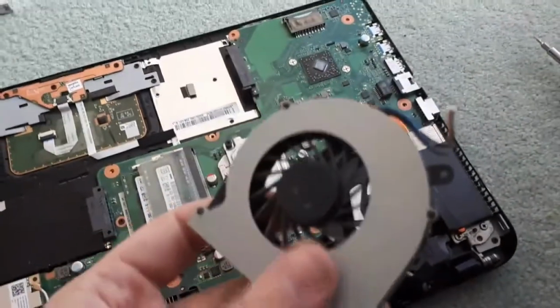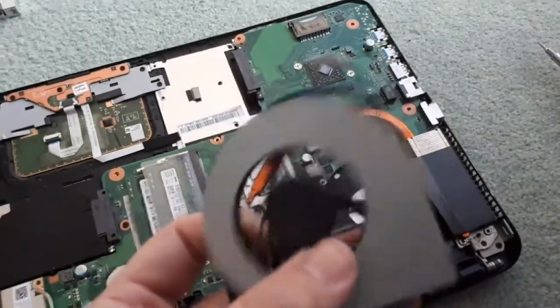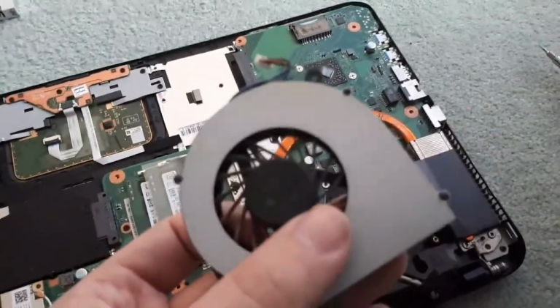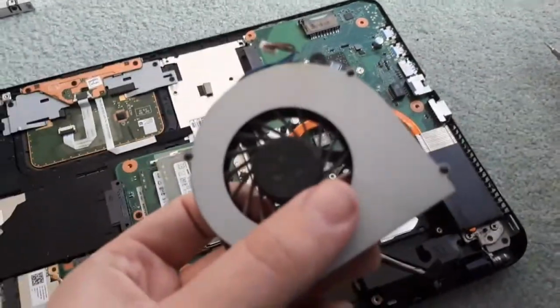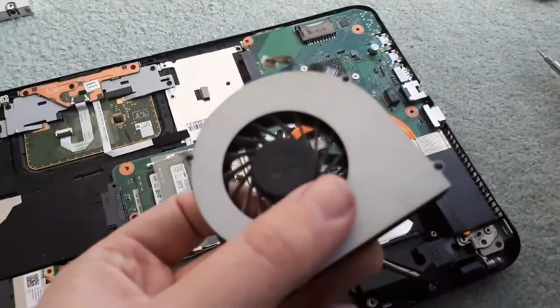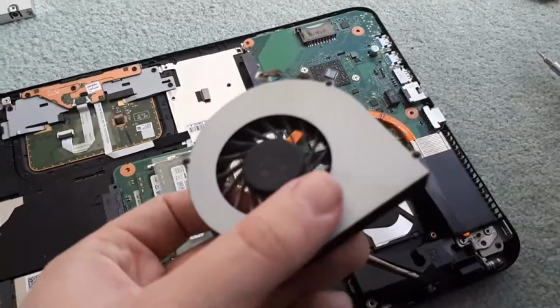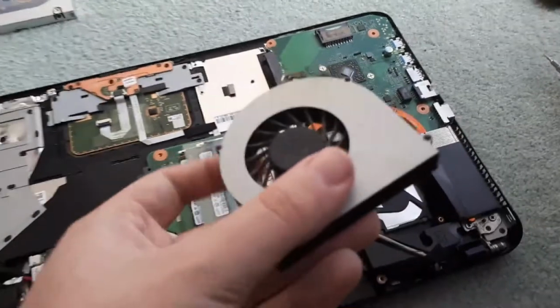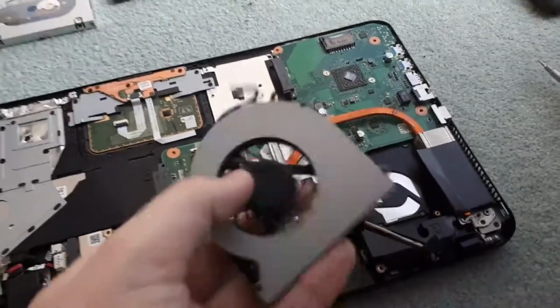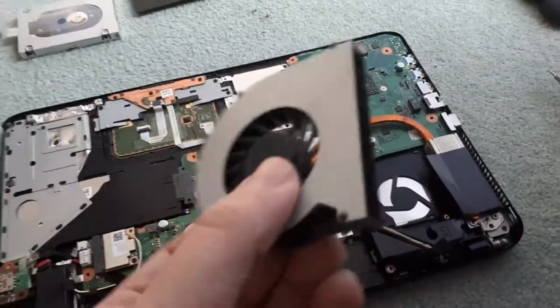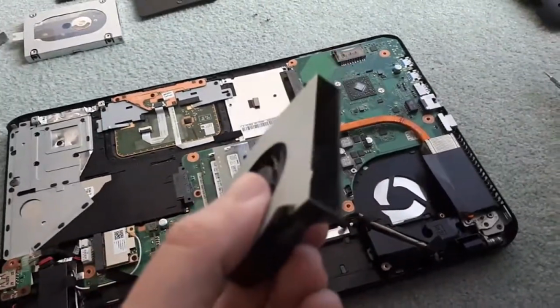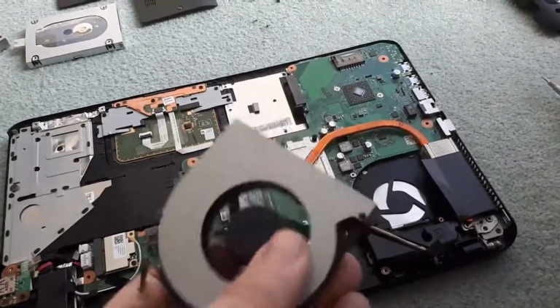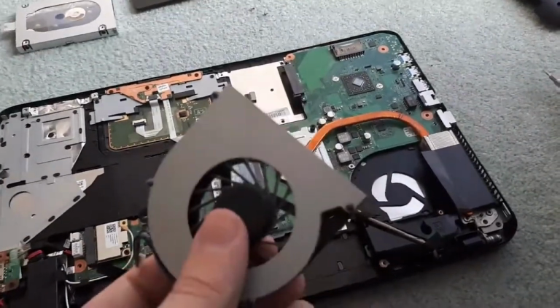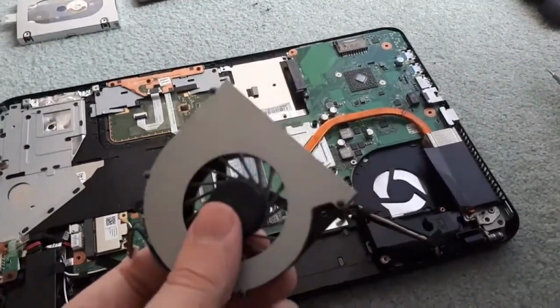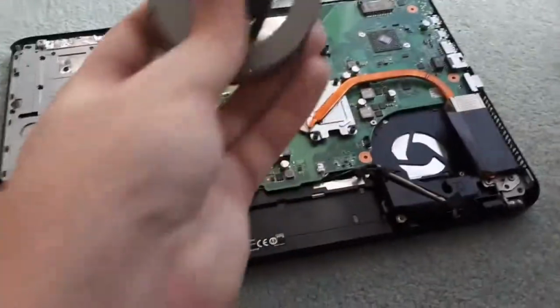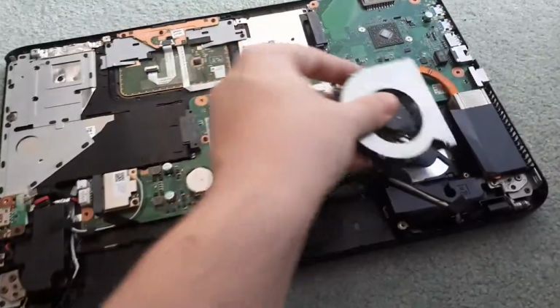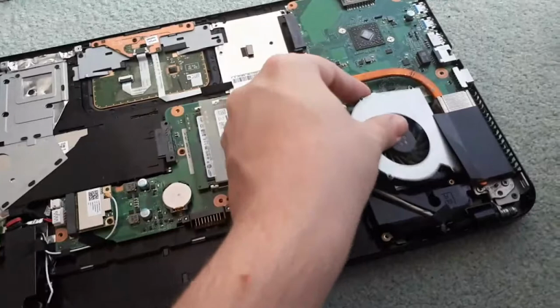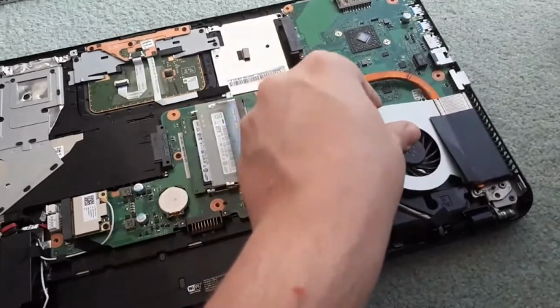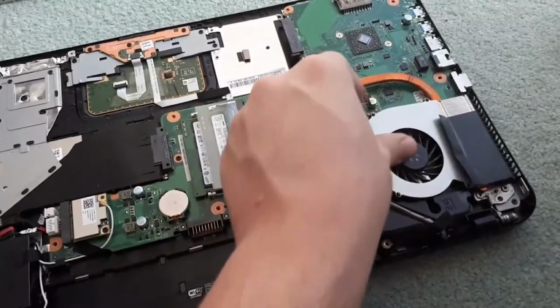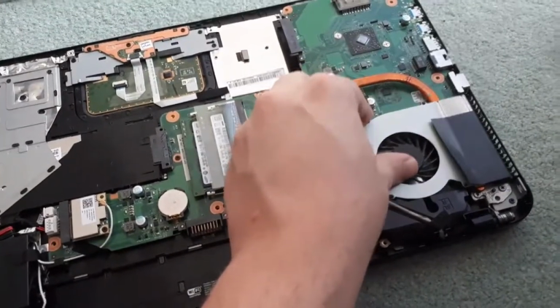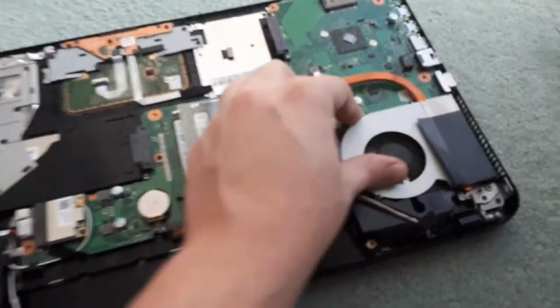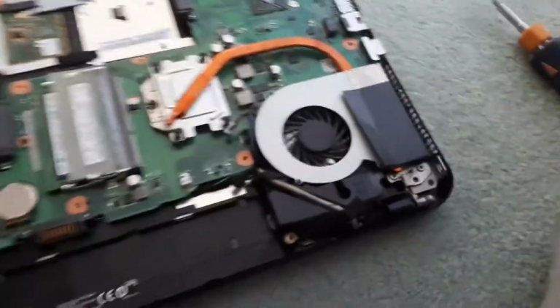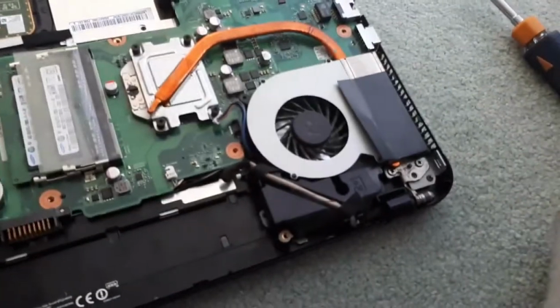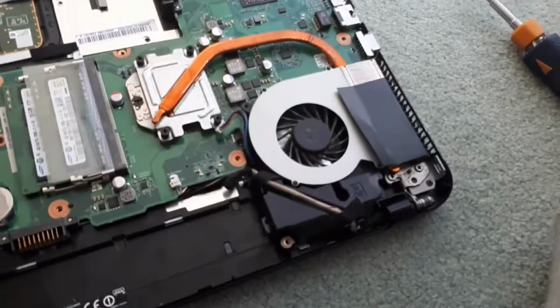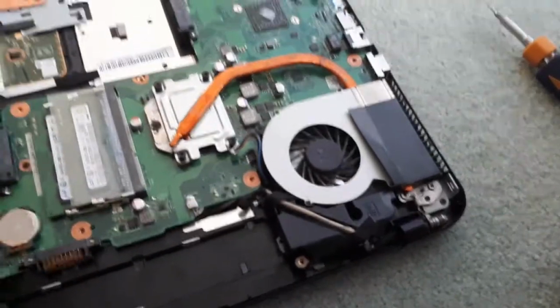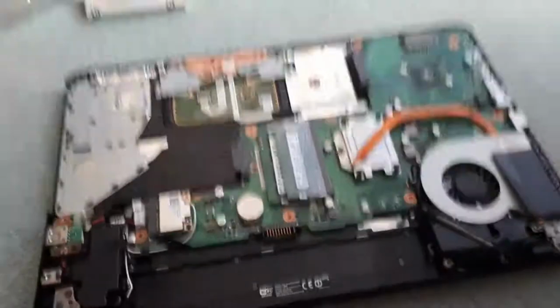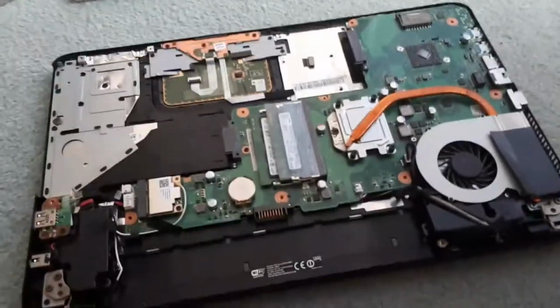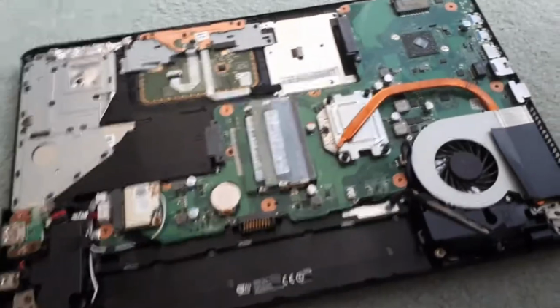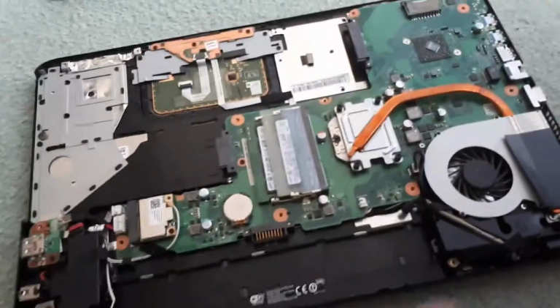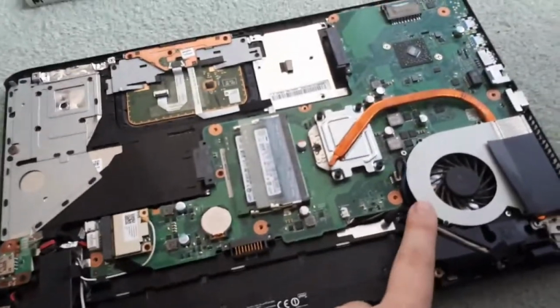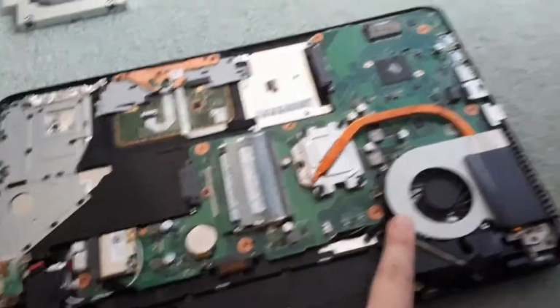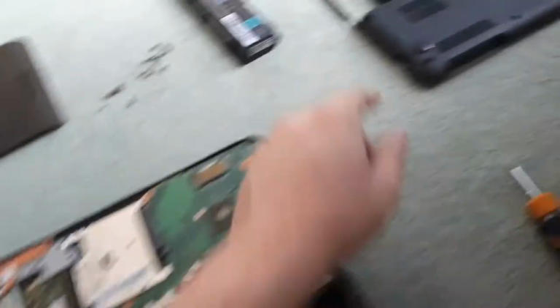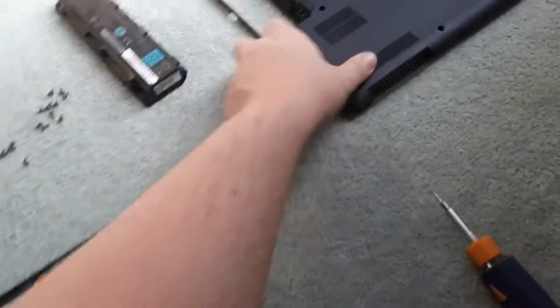As you can see, I'm not actually replacing my fan — I just wanted to show you guys how to replace it if you ever need to. So now, how to put it back in: you're going to want to plug in the fan and then place it back where it was and make sure you screw it back down.